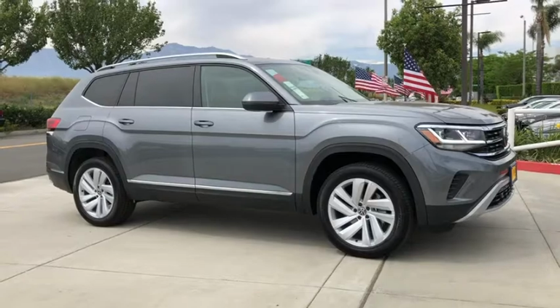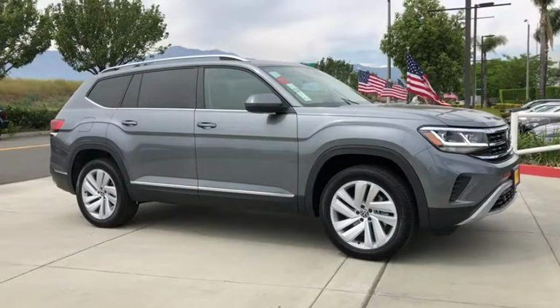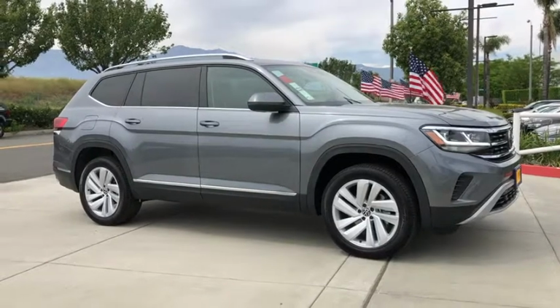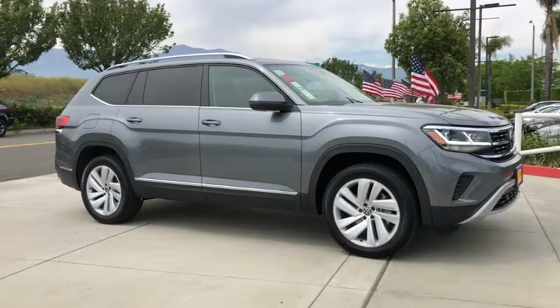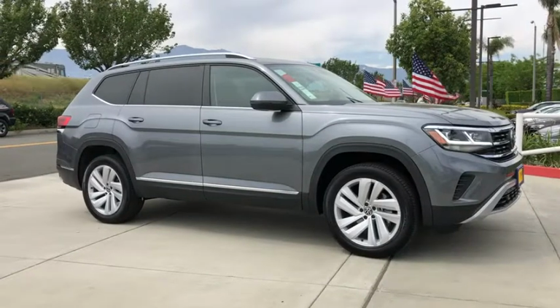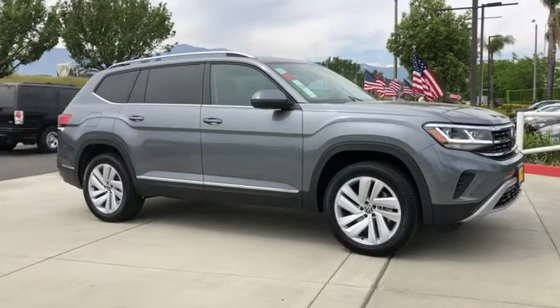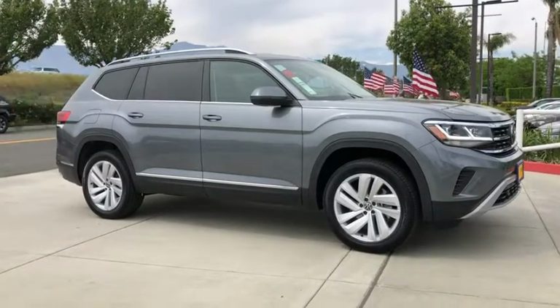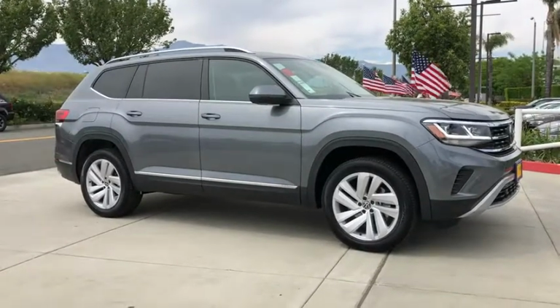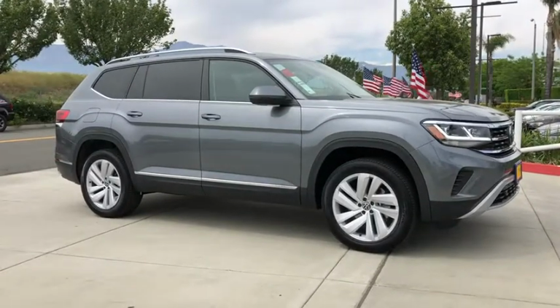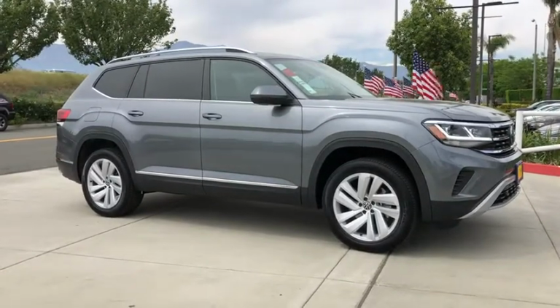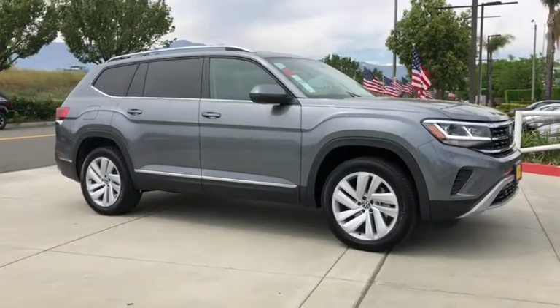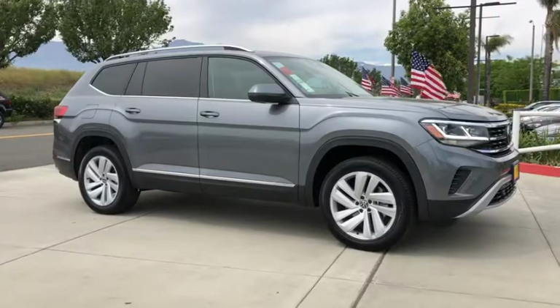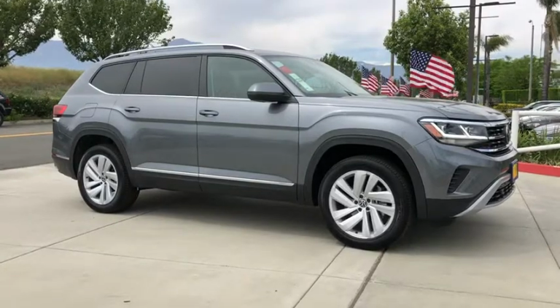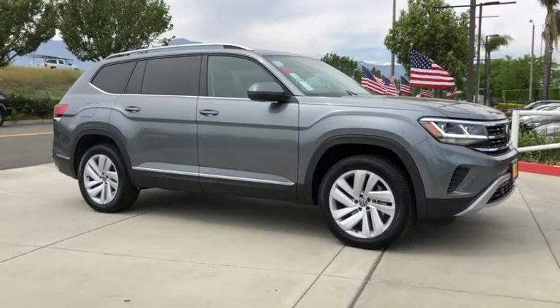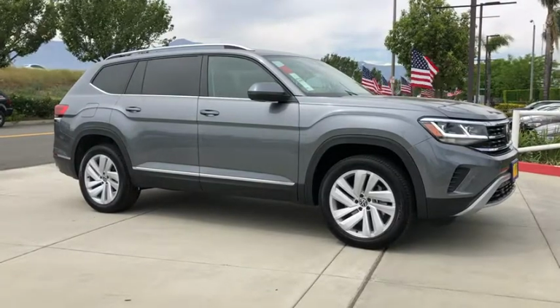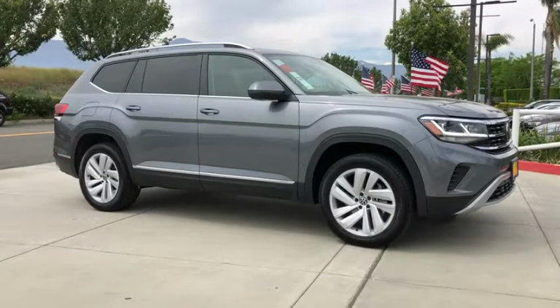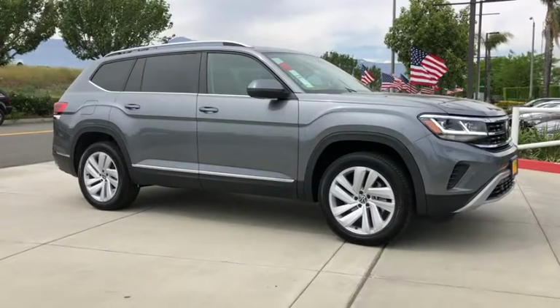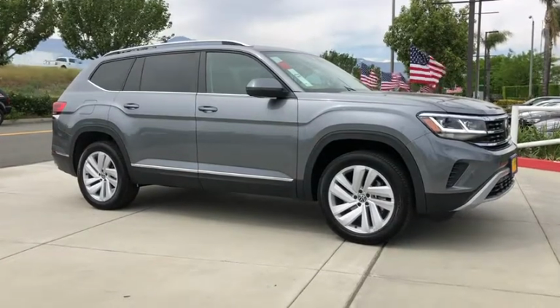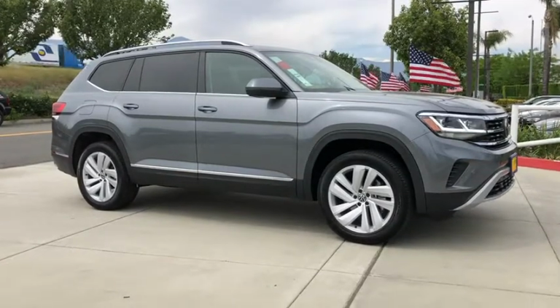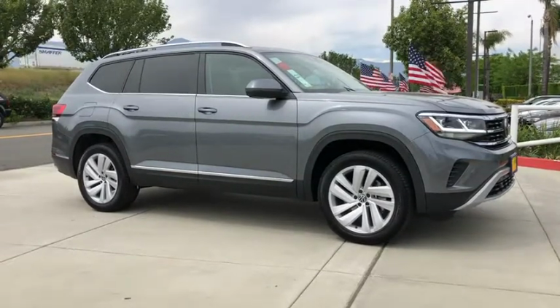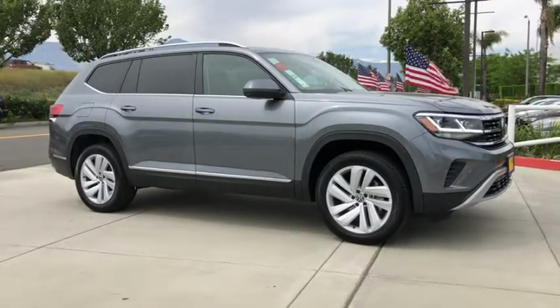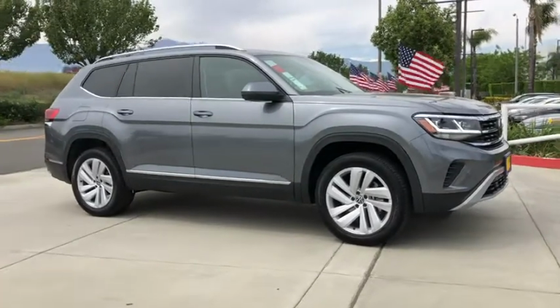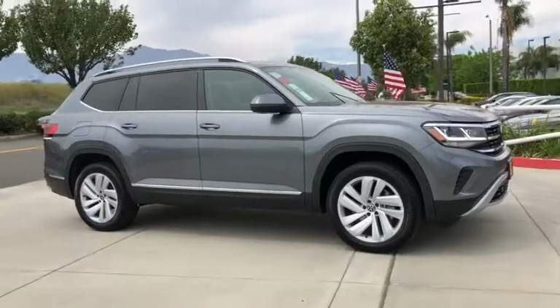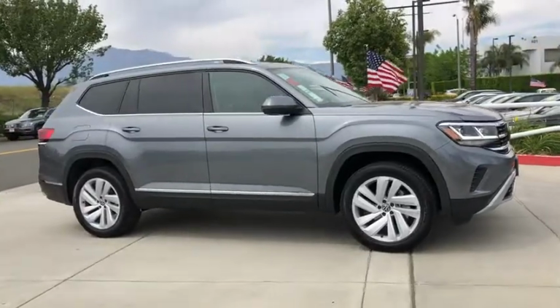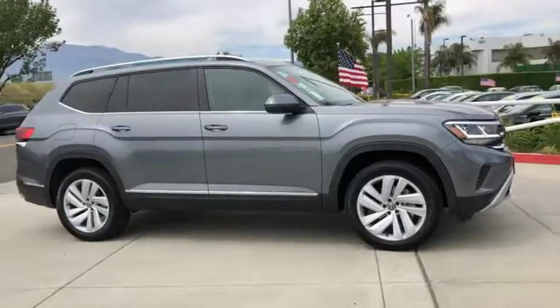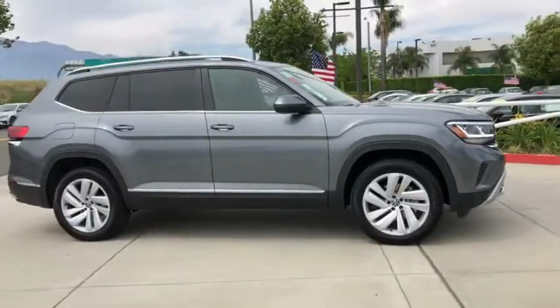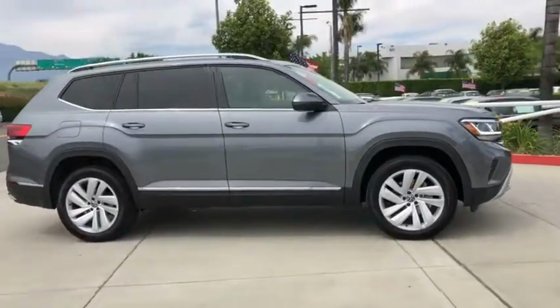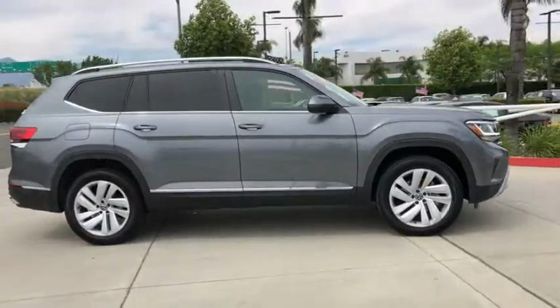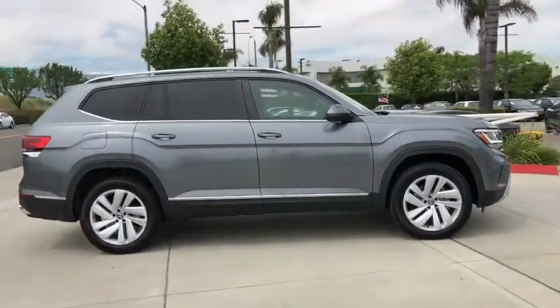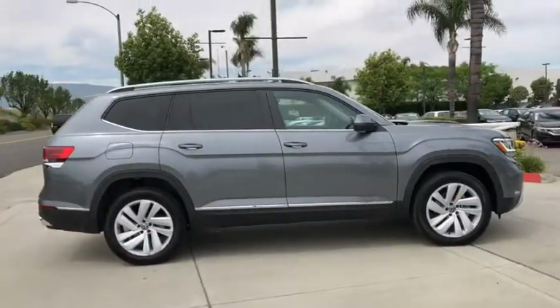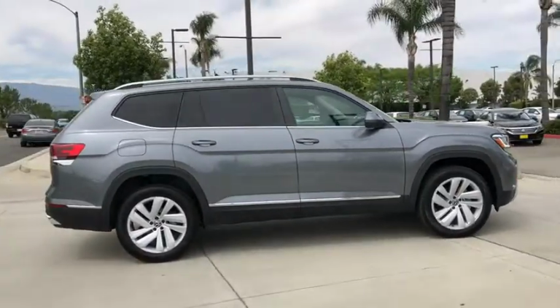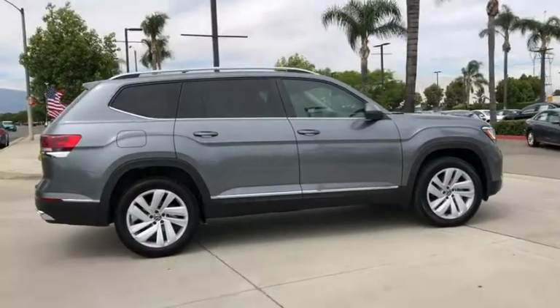Come test drive the 2021 Atlas. The Volkswagen Atlas provides you all the flexibility you'd expect from a crossover vehicle with three rows of seating. The Atlas also features the latest in audio and safety technologies.